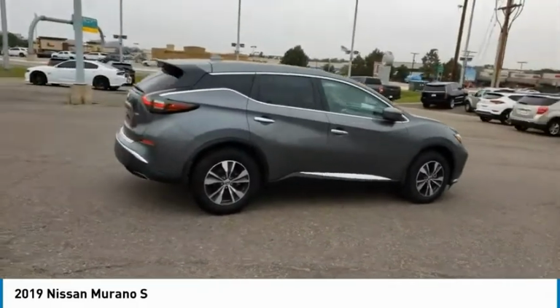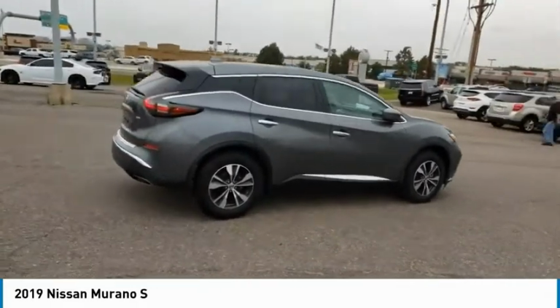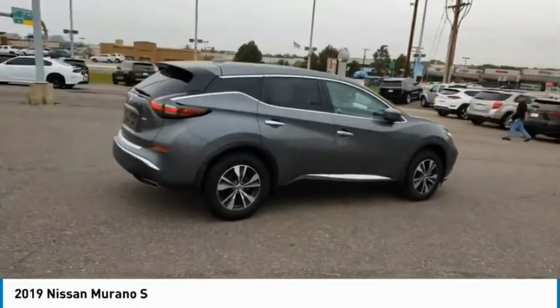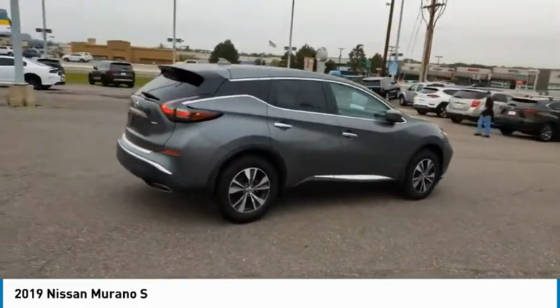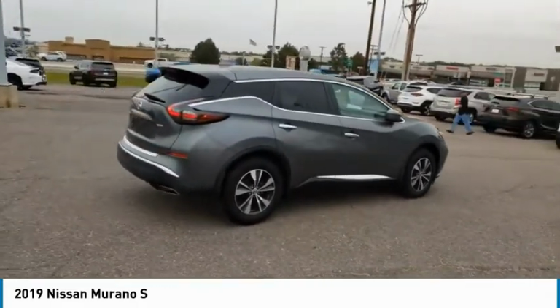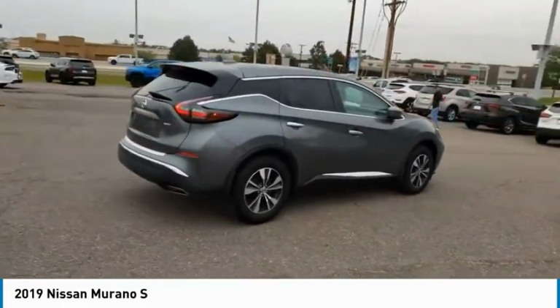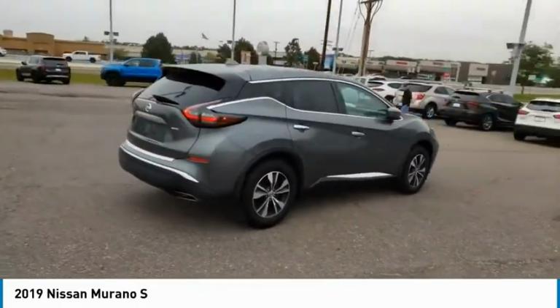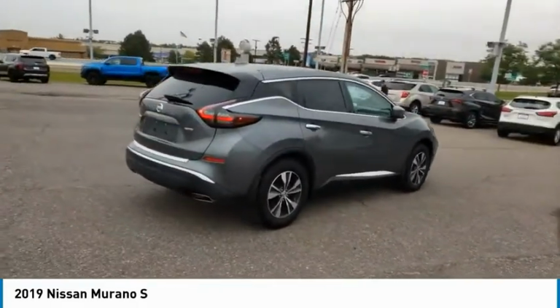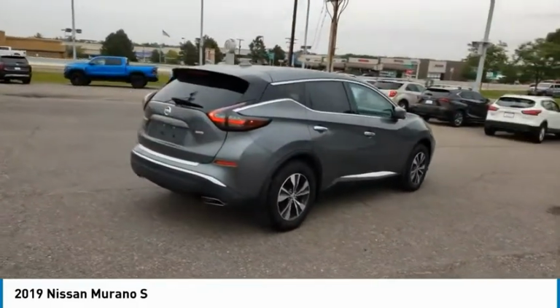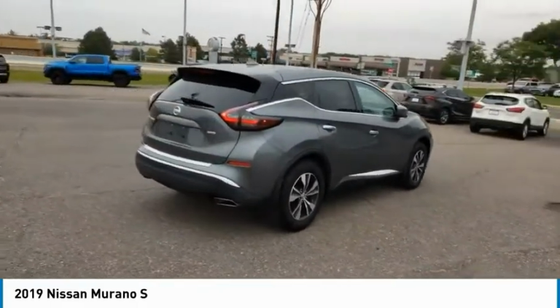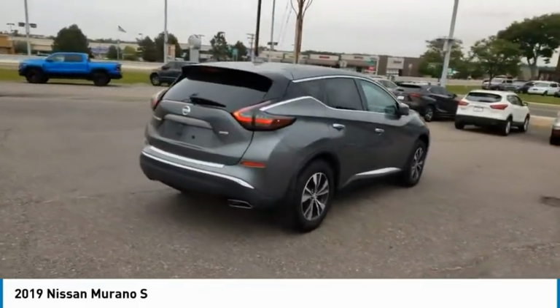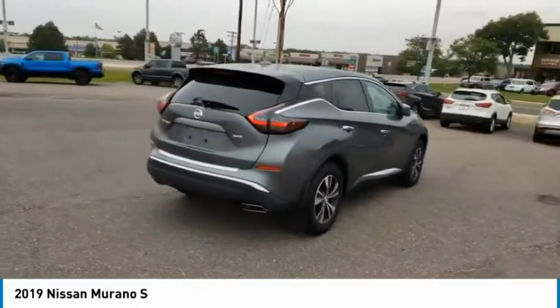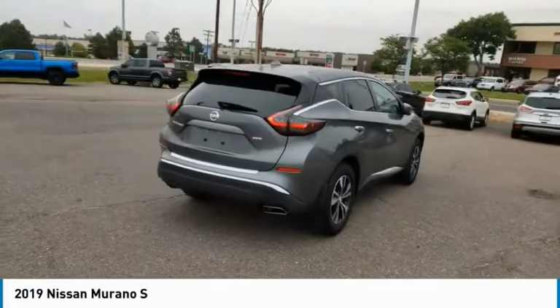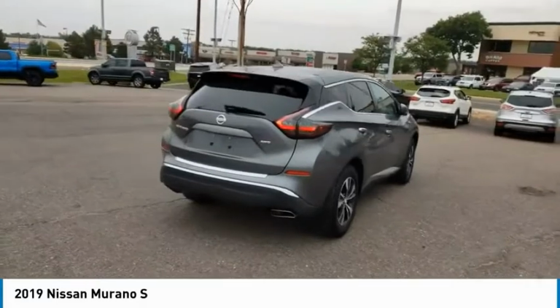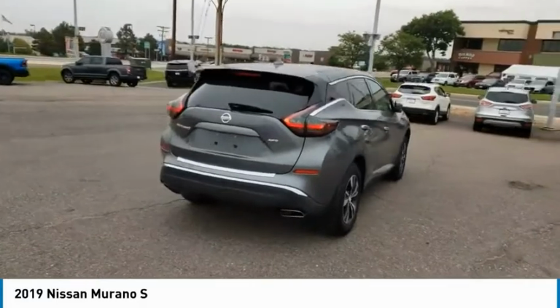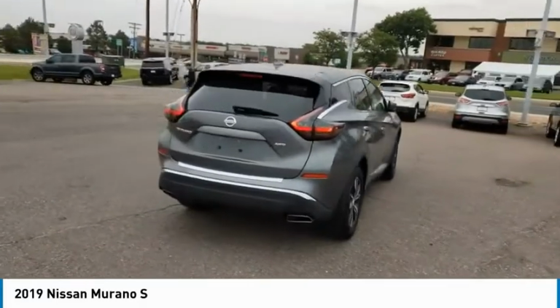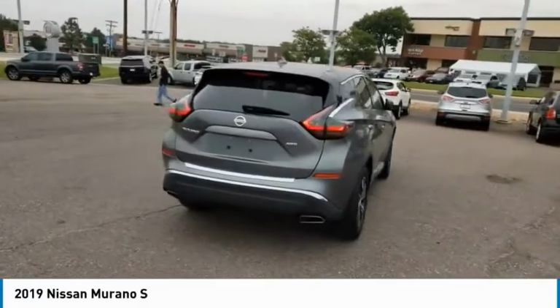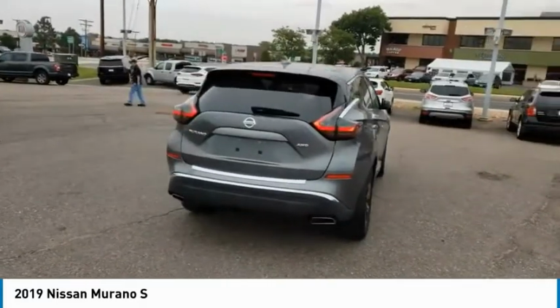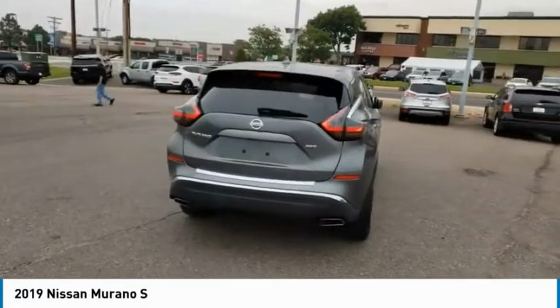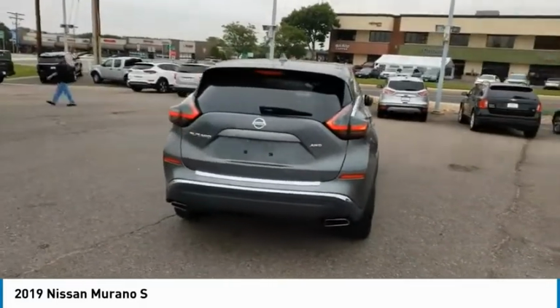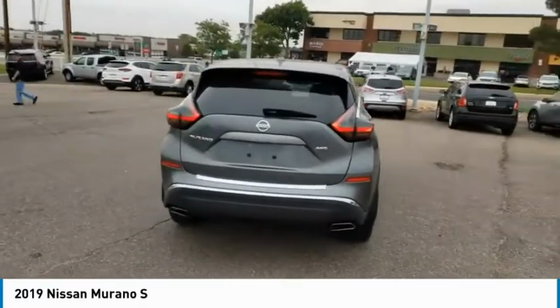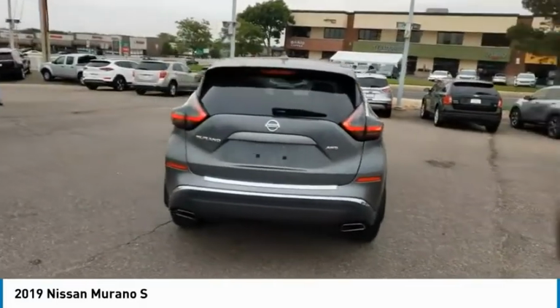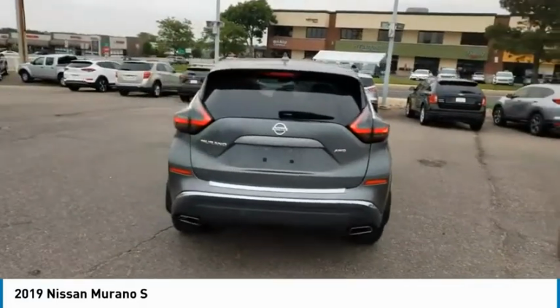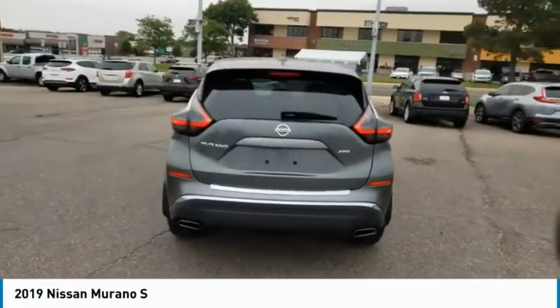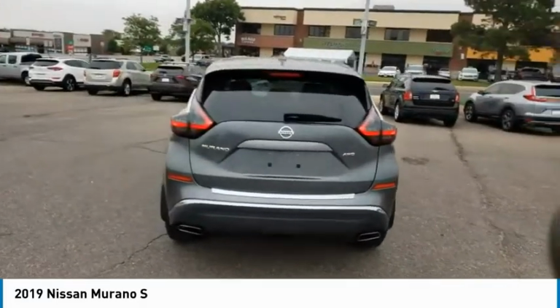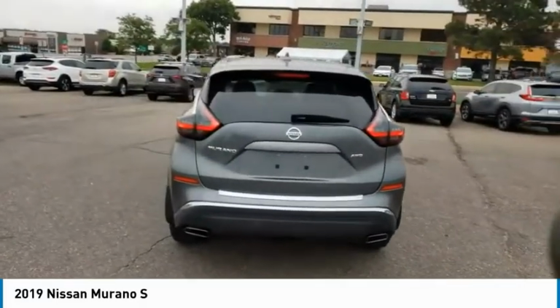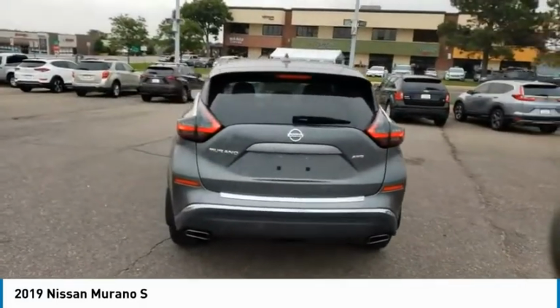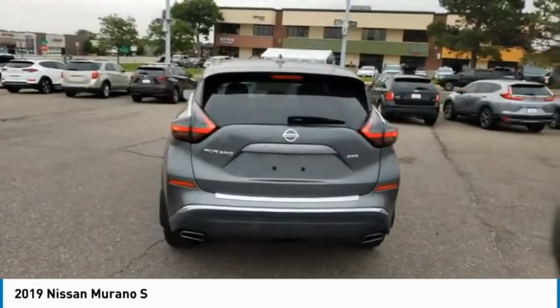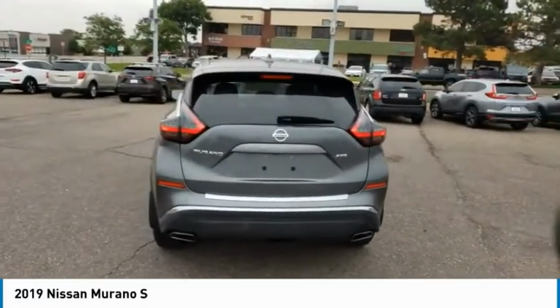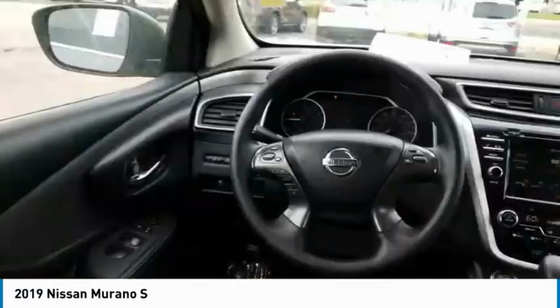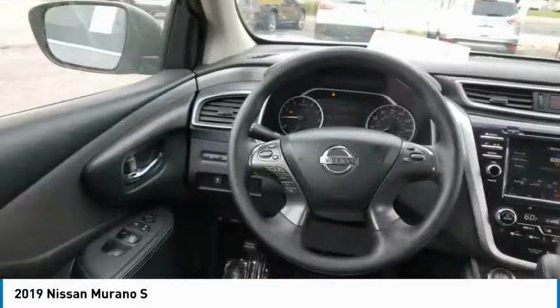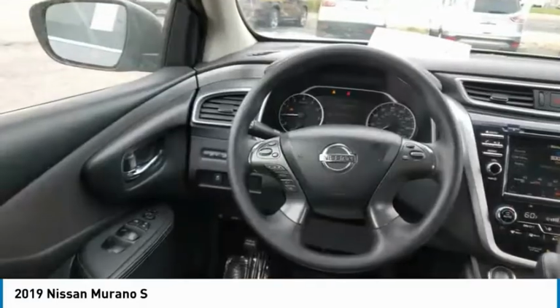Great fuel economy and a powerful V6 engine combined to deliver a refined driving experience. This vehicle has less than 25,000 miles.